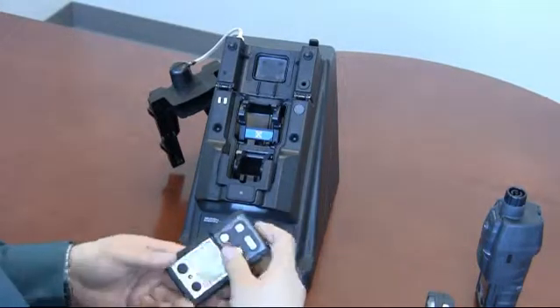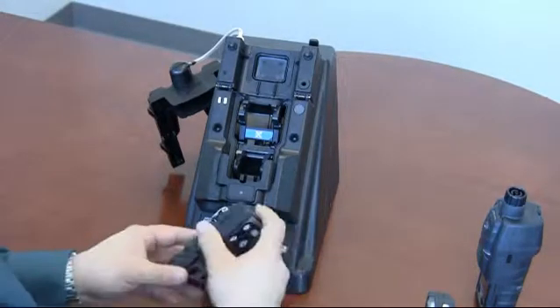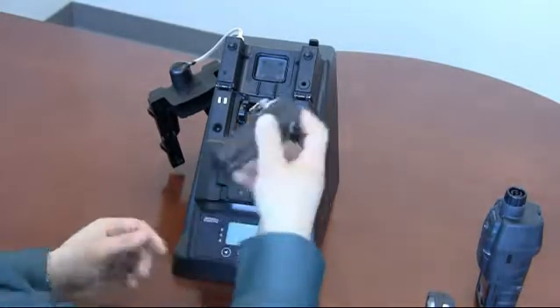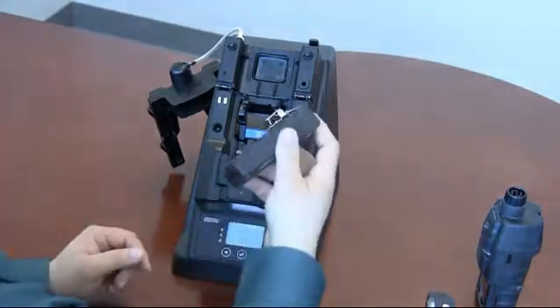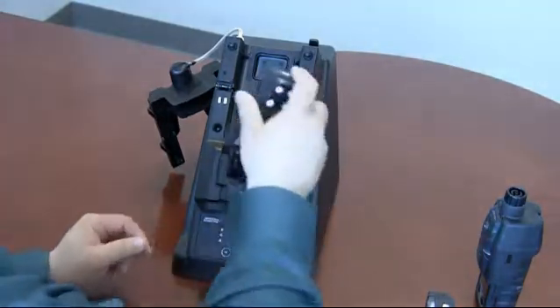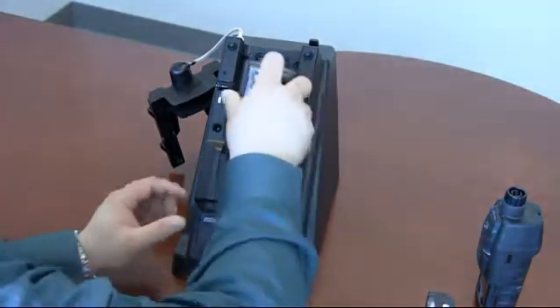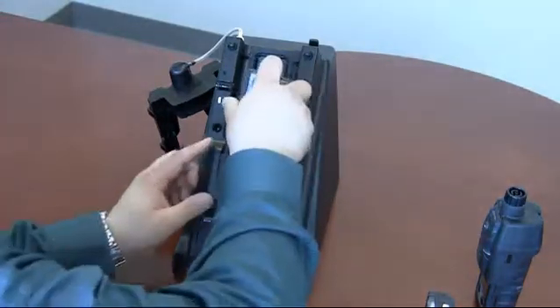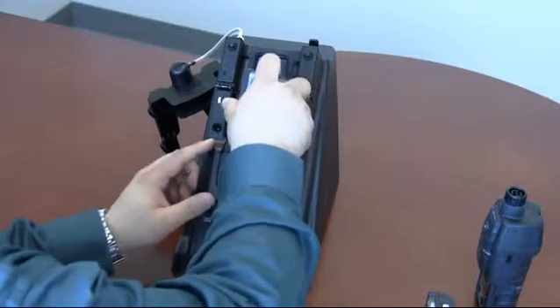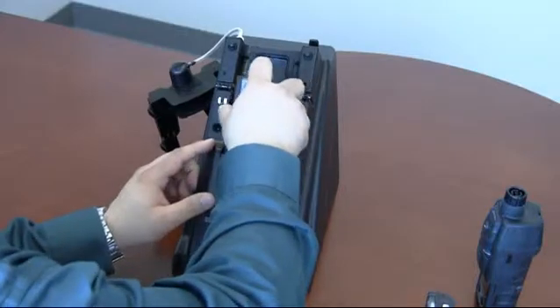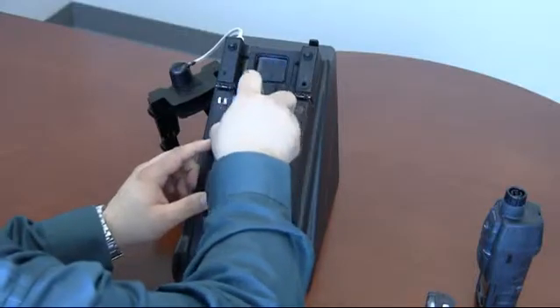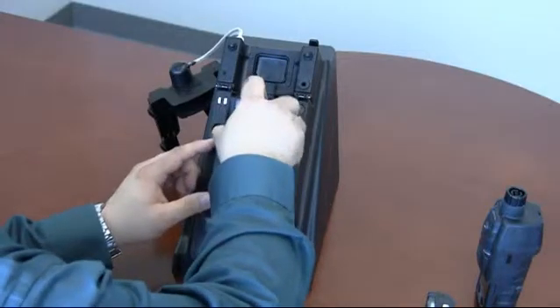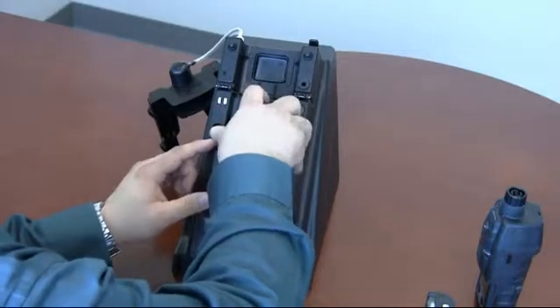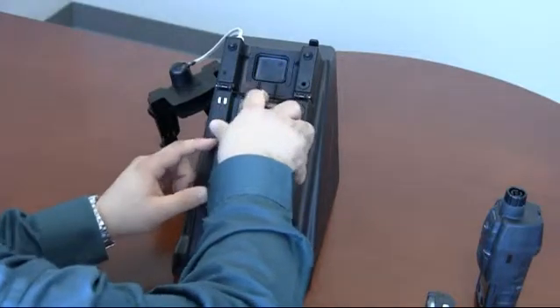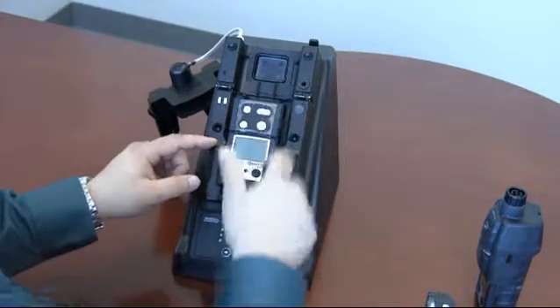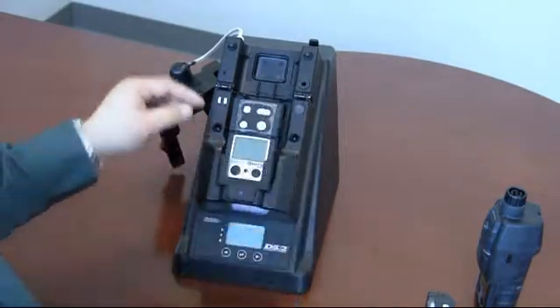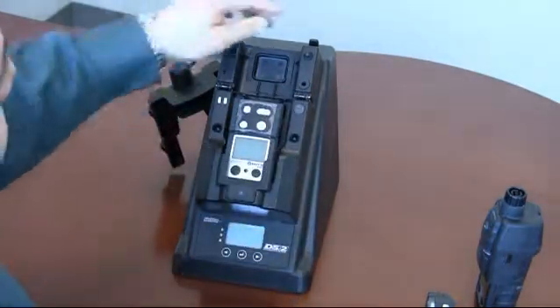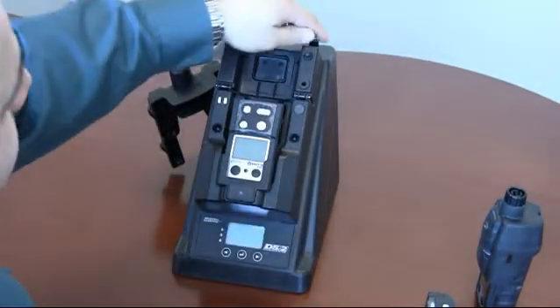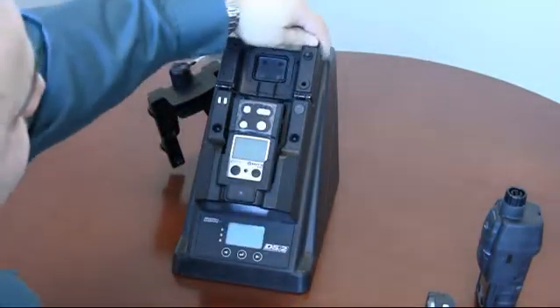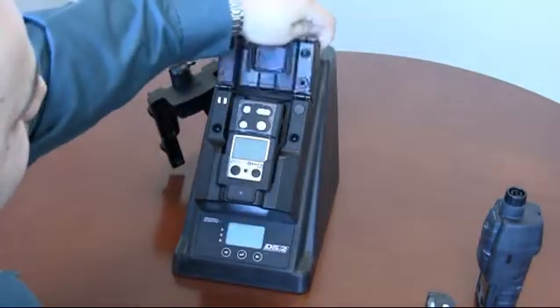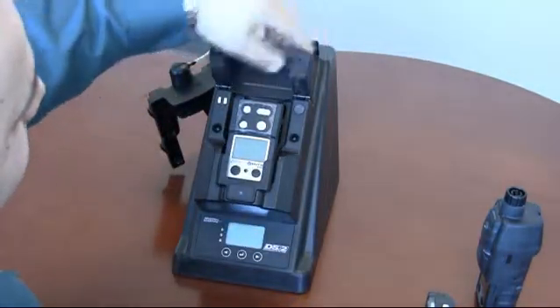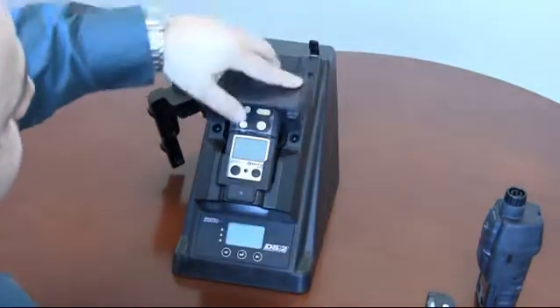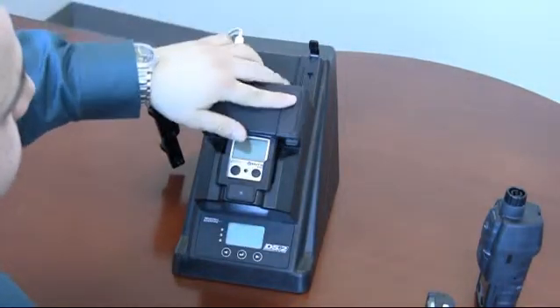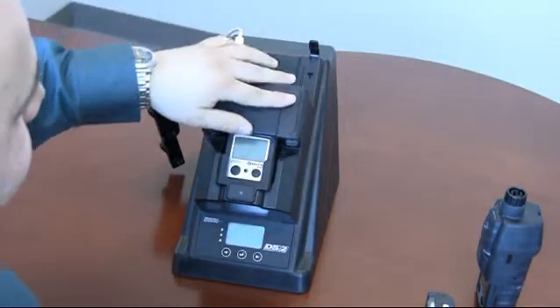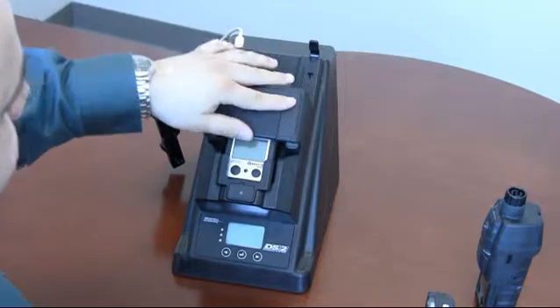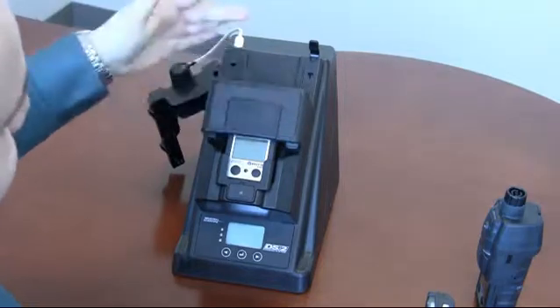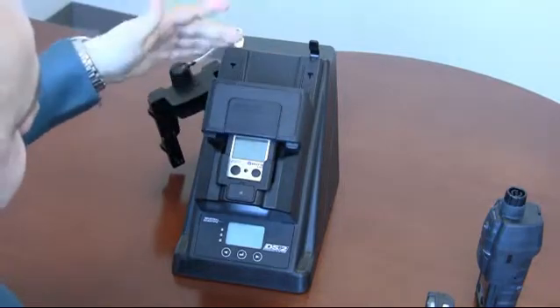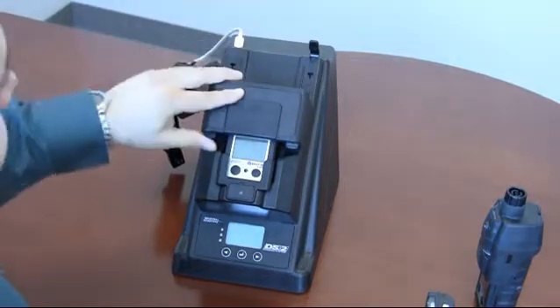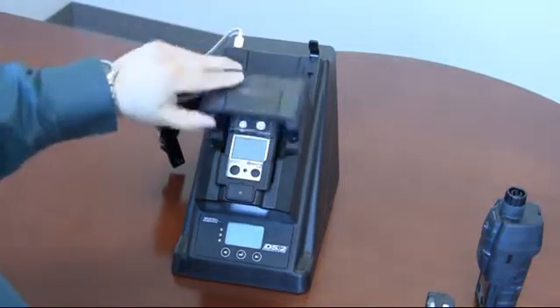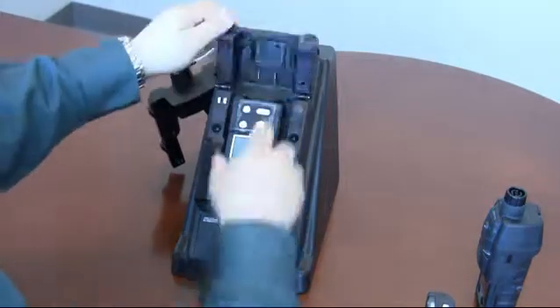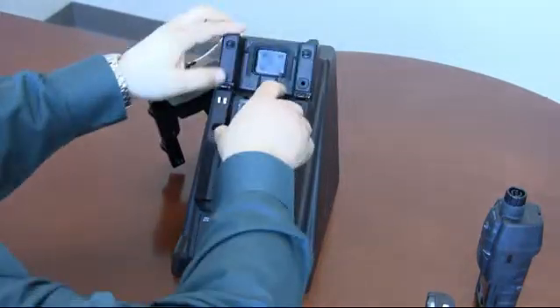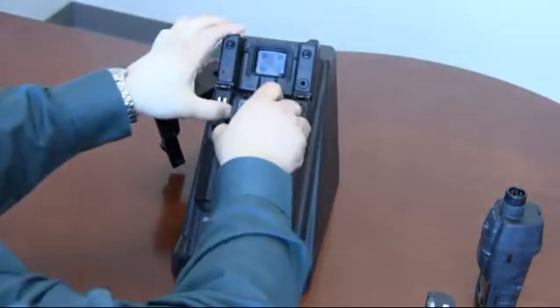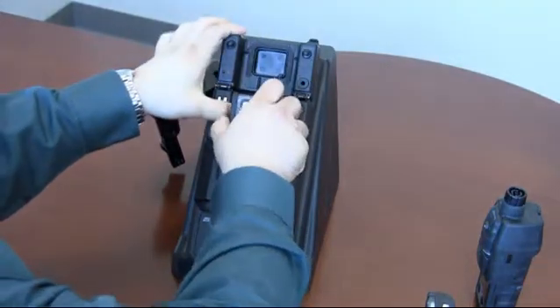So we'll start off with the standard Ventus. Drop it in. Close the lid. Take it out.